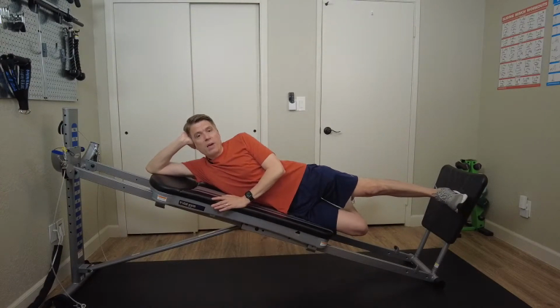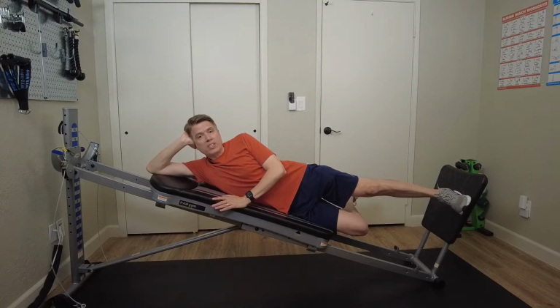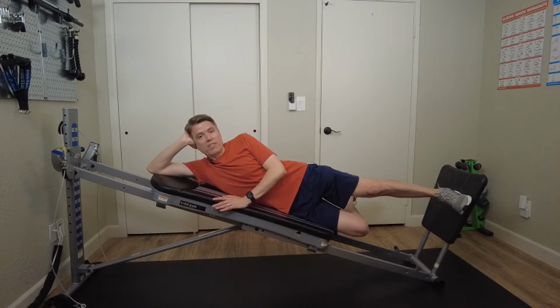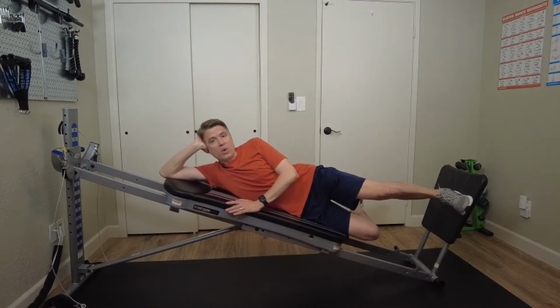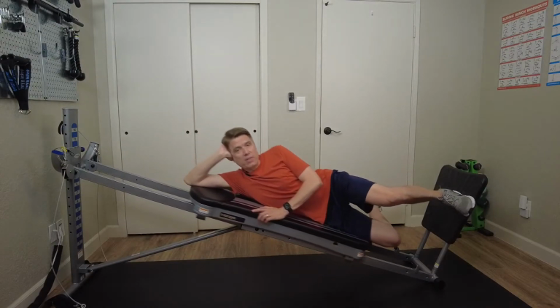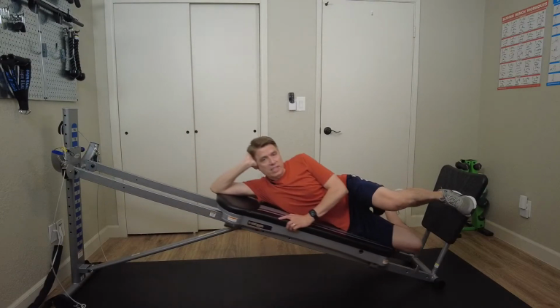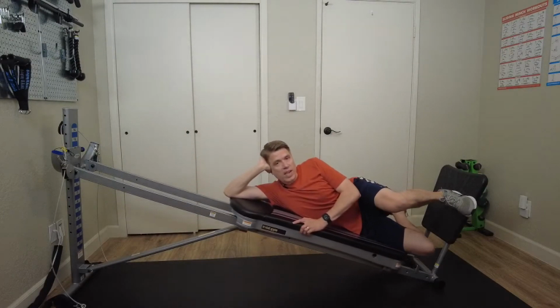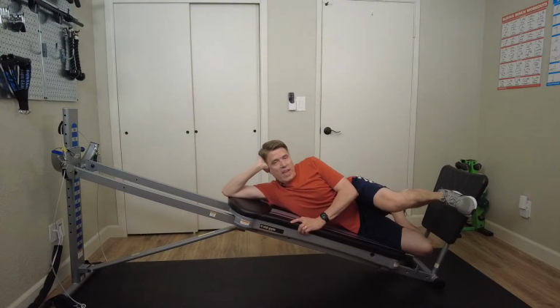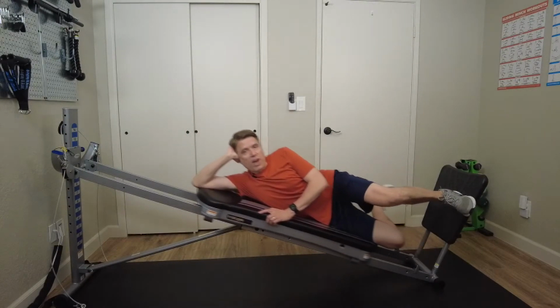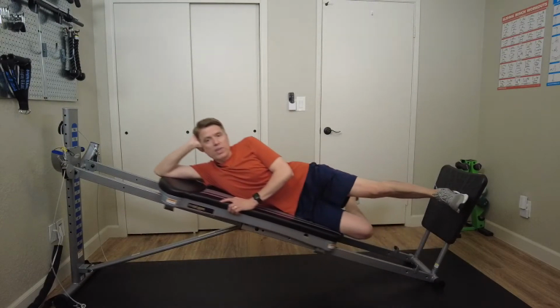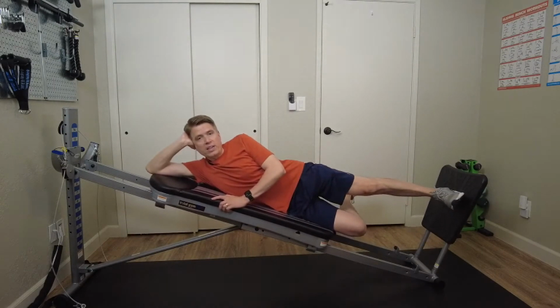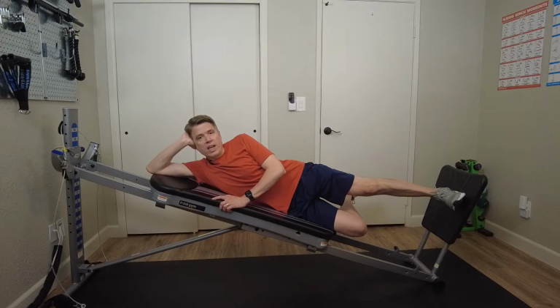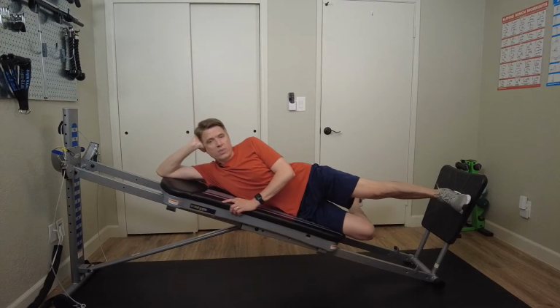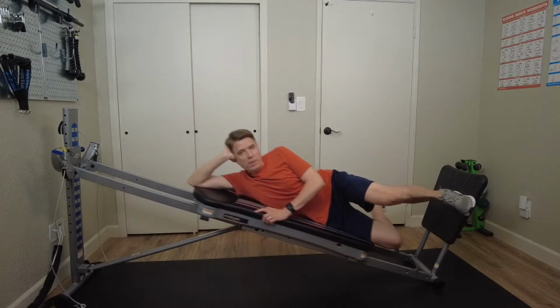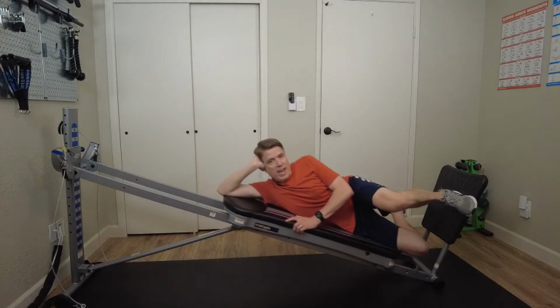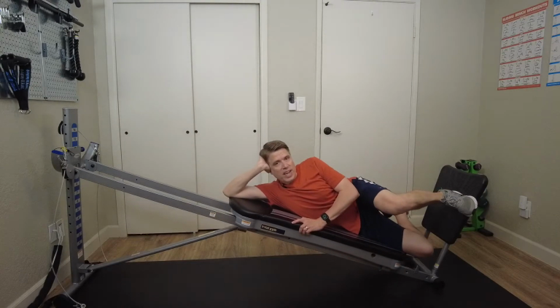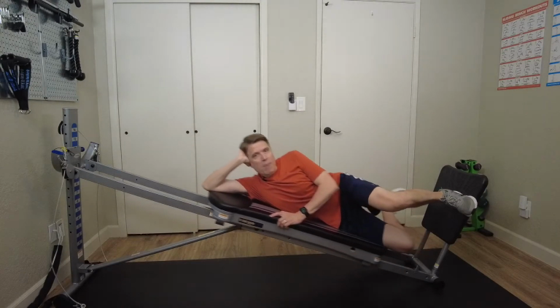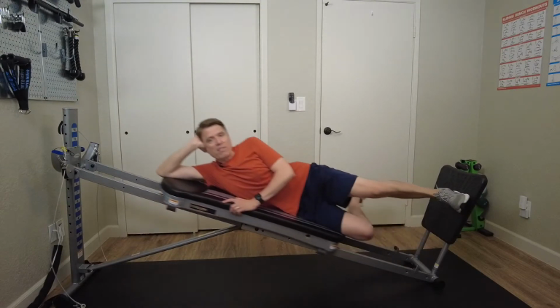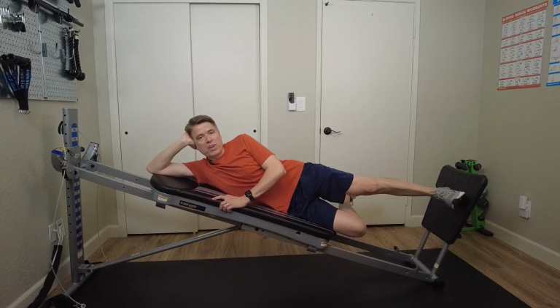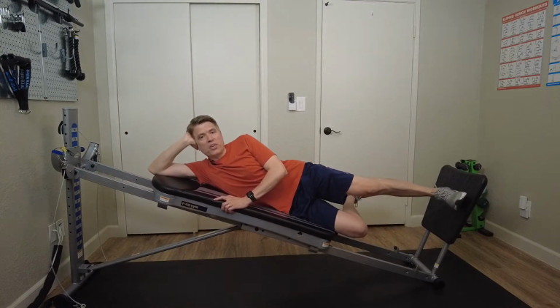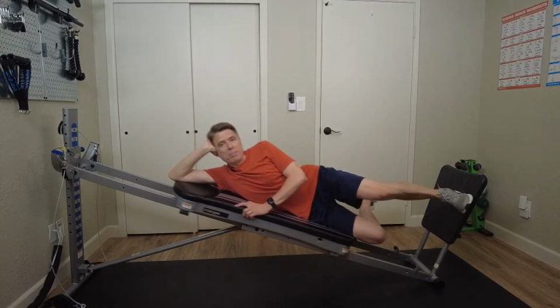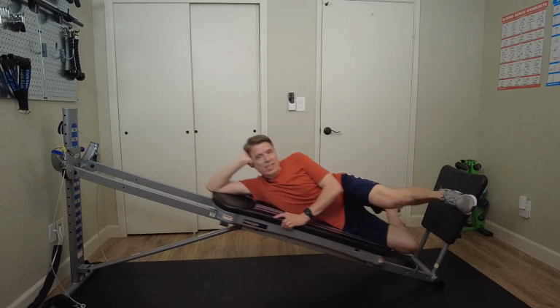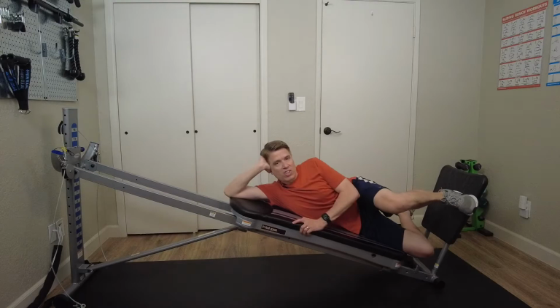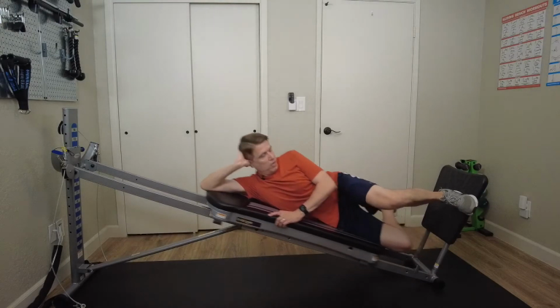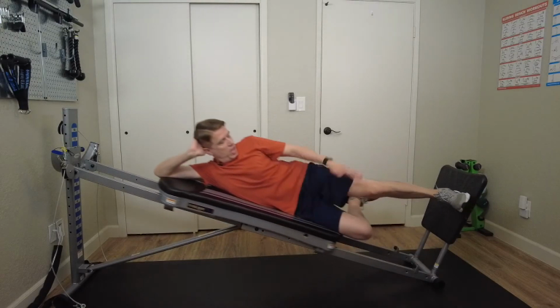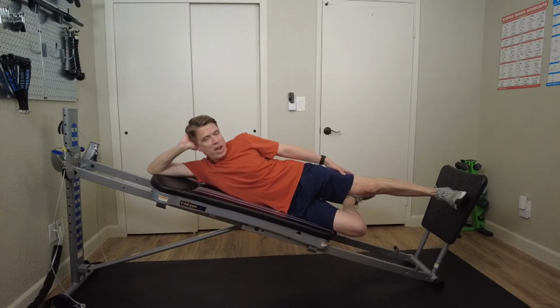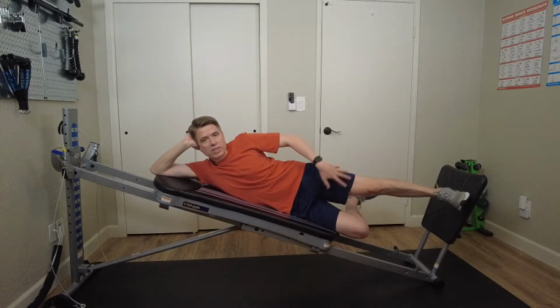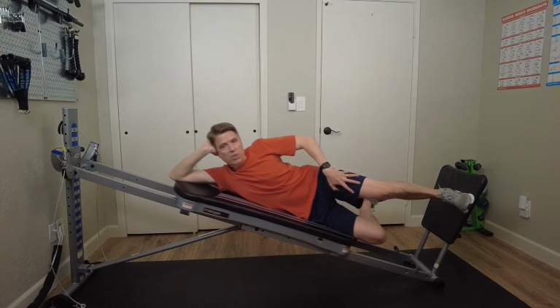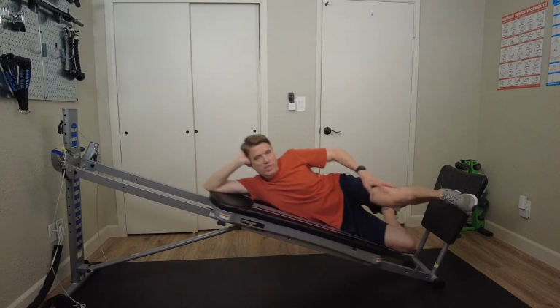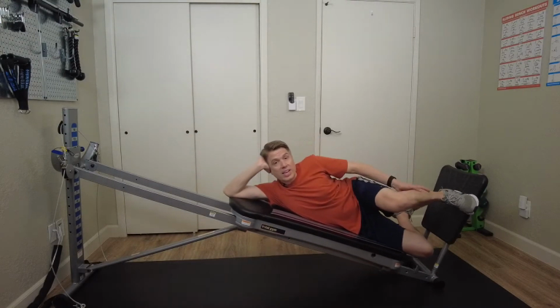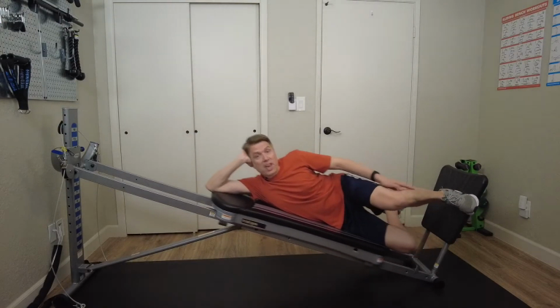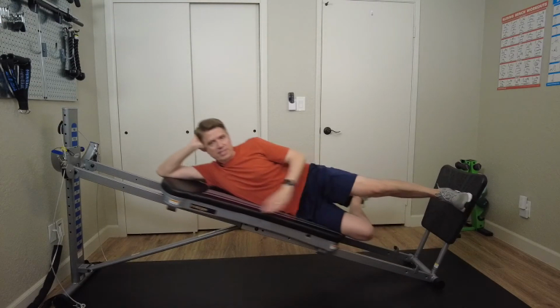Take your right leg, bend at the knee, and tuck it down behind you. Bend at your left knee, lower down into the squat, and then drive through that heel to complete the exercise. By driving through your heel you're going to get better activation of your glutes, your hamstrings, your quads, and even your calf muscles.